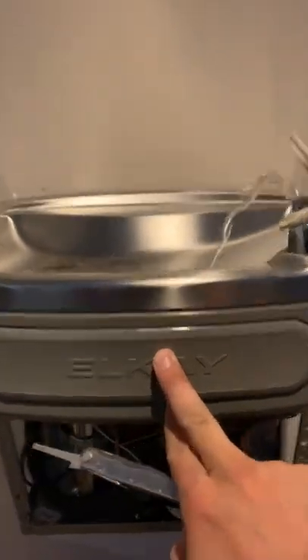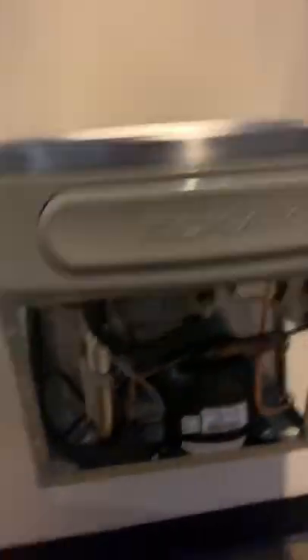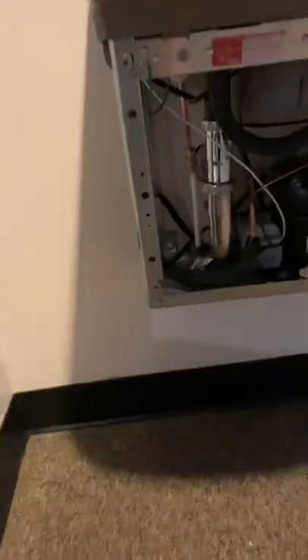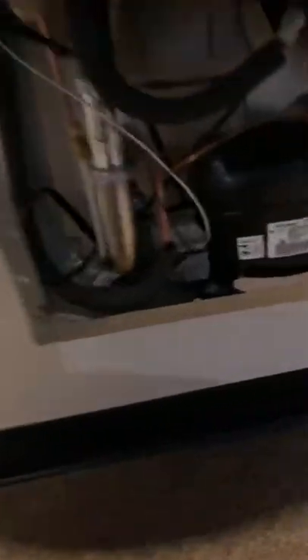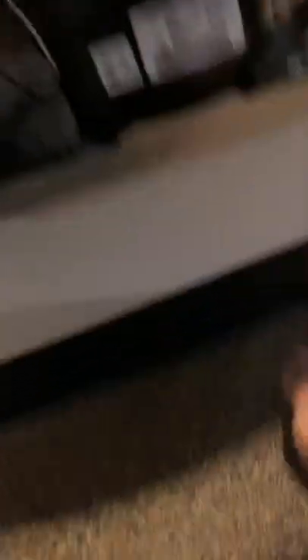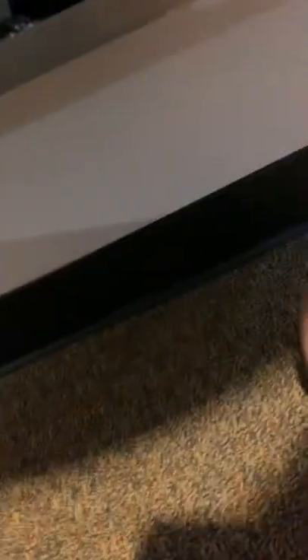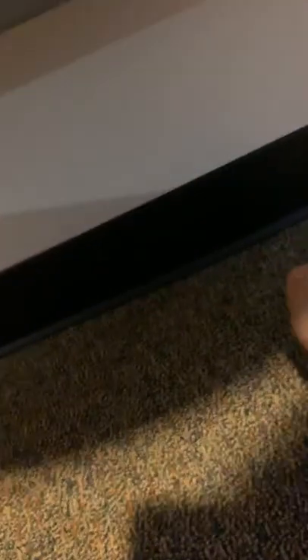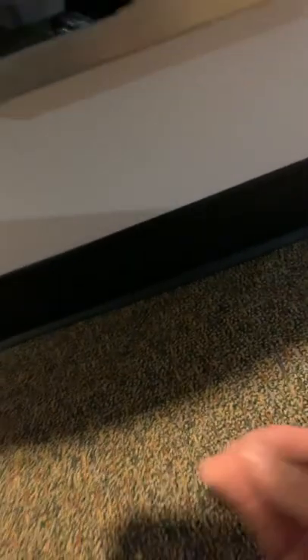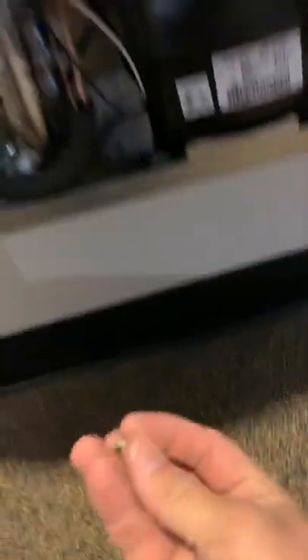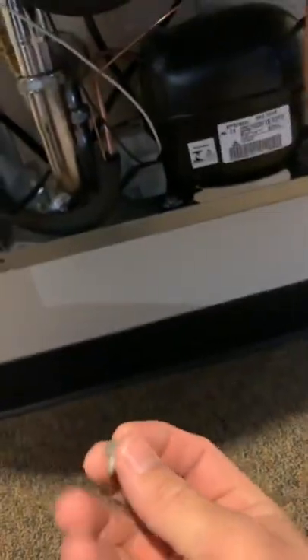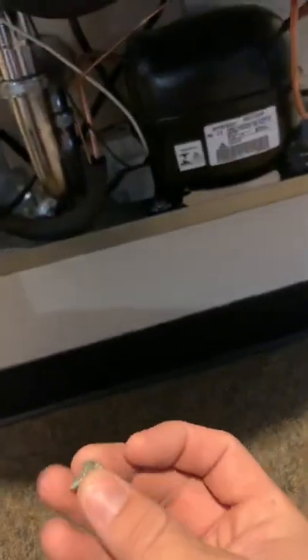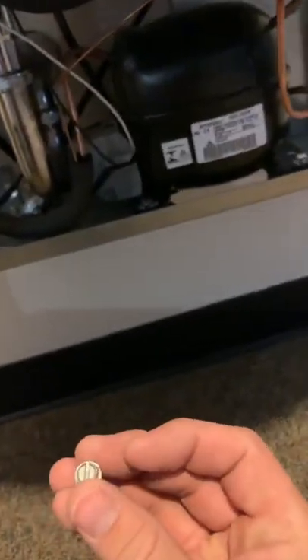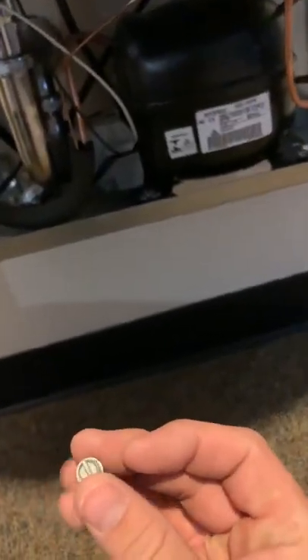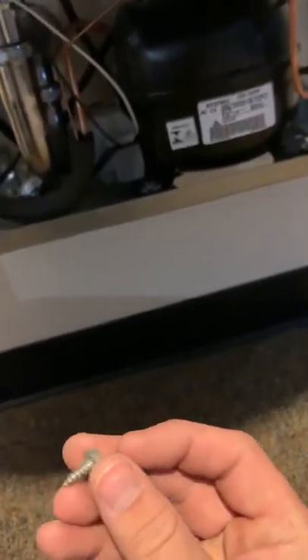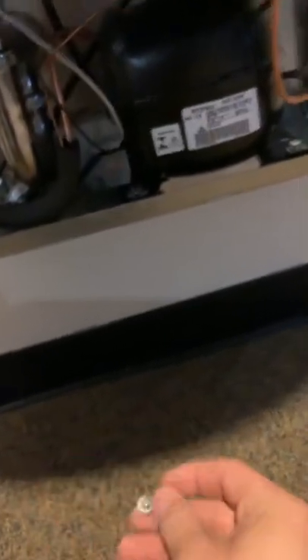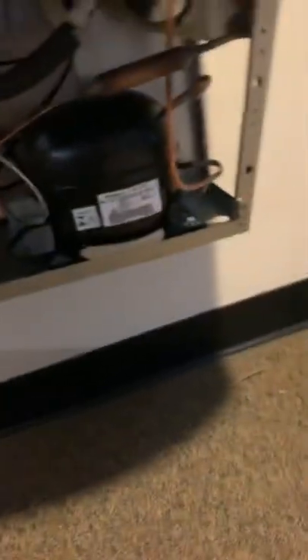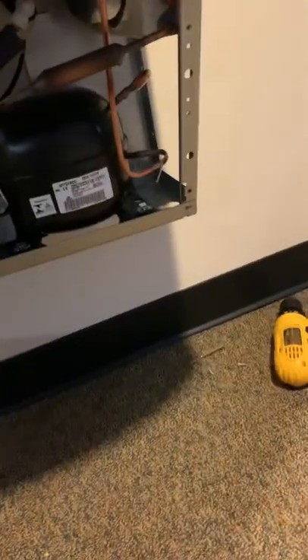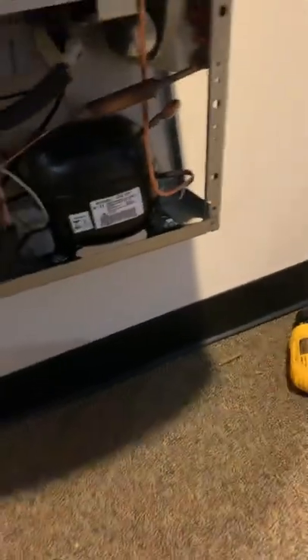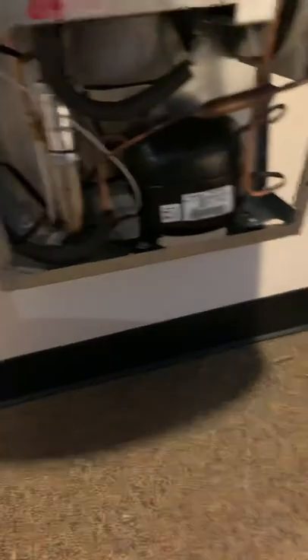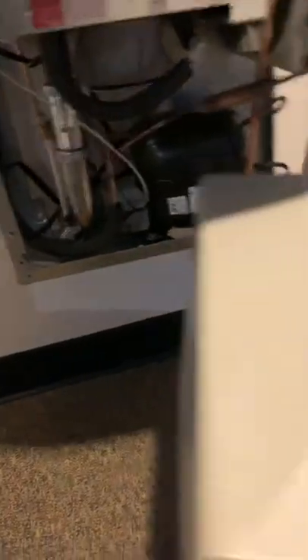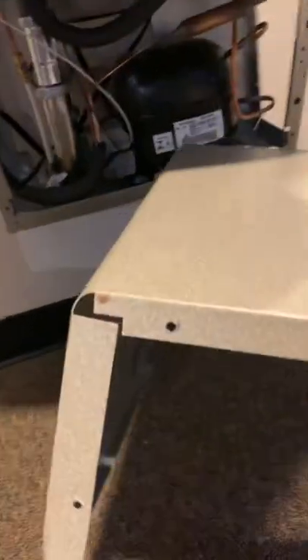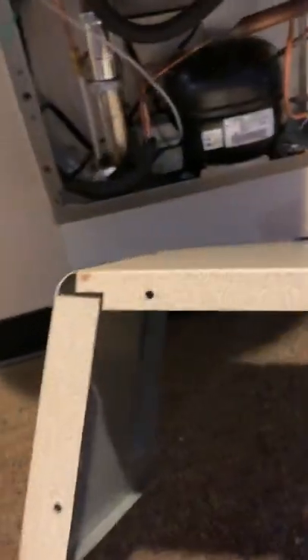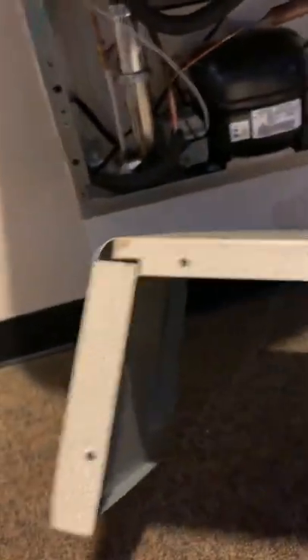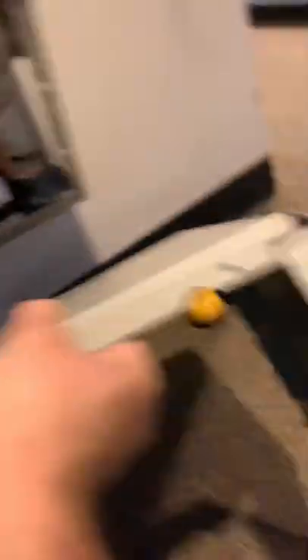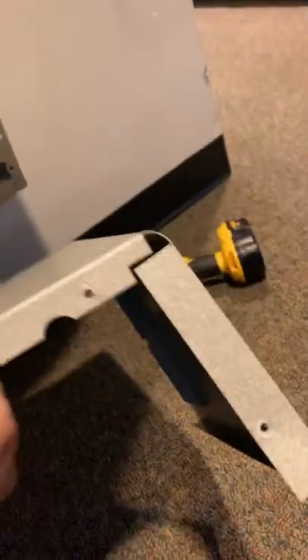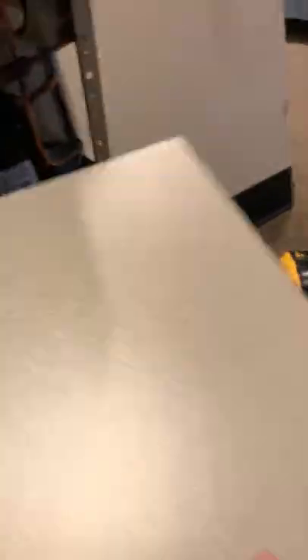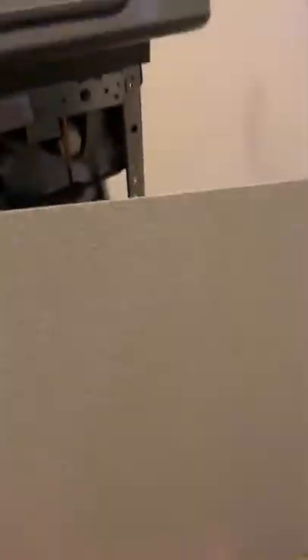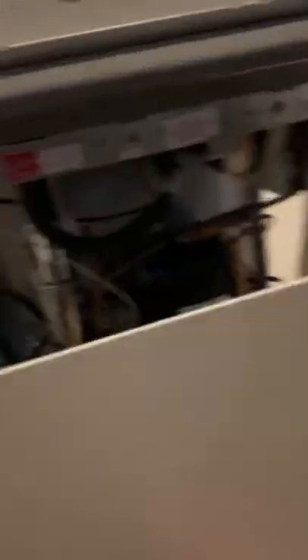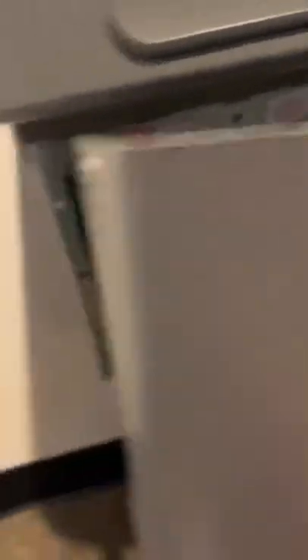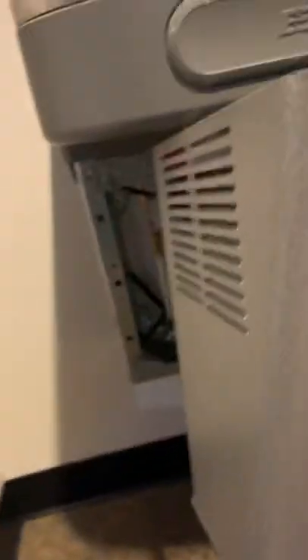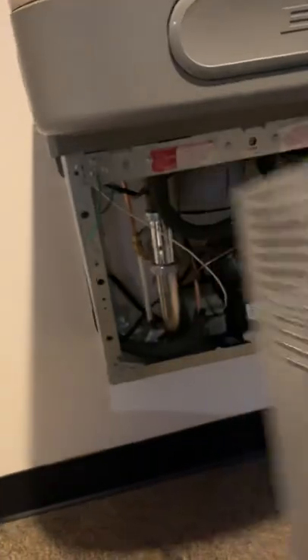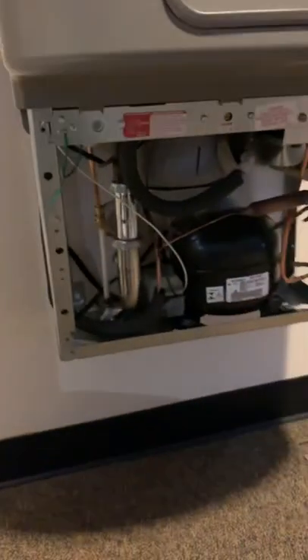There are four of these guys that hold on the front cover around the bottom — one, two, three, four. Just pull that cover off.